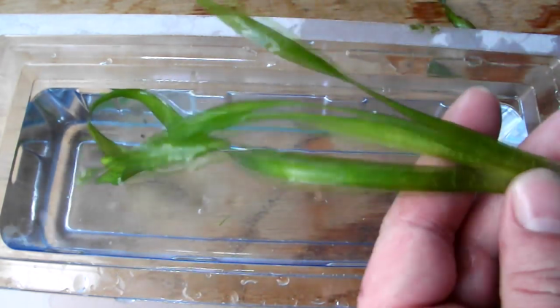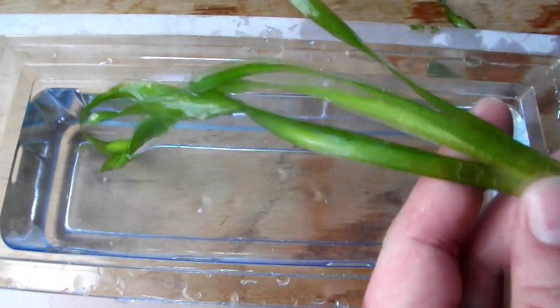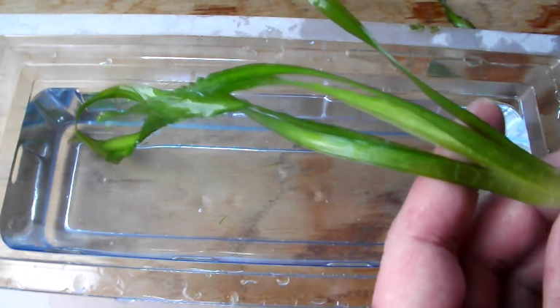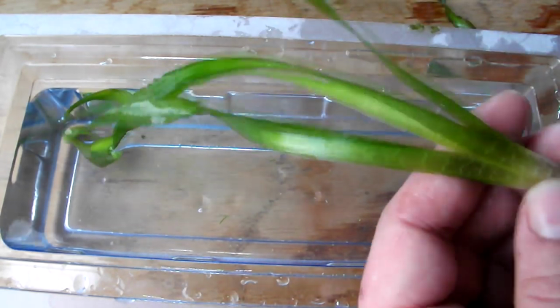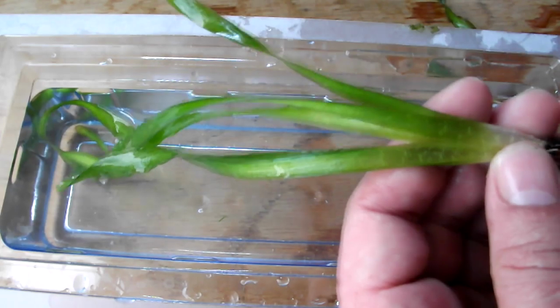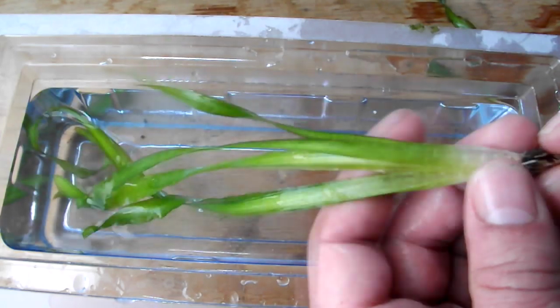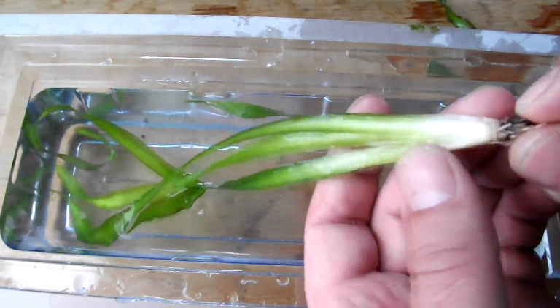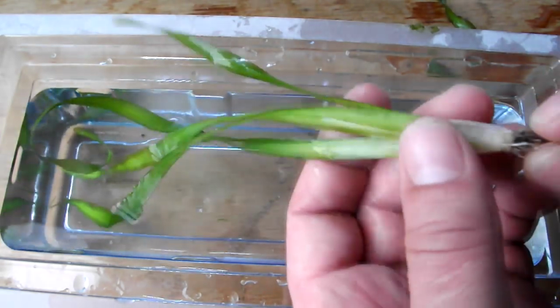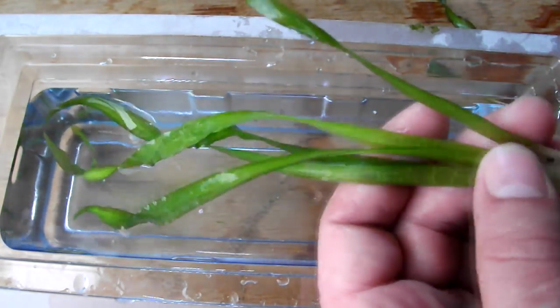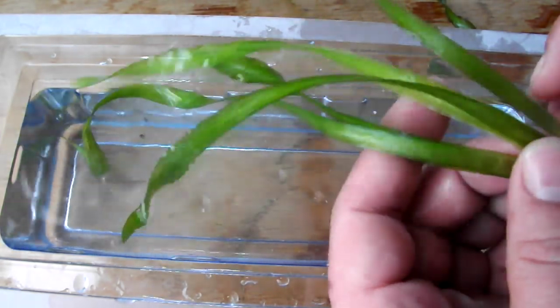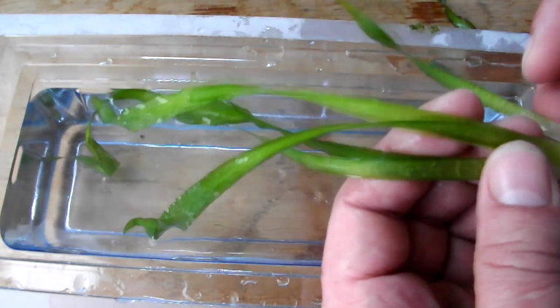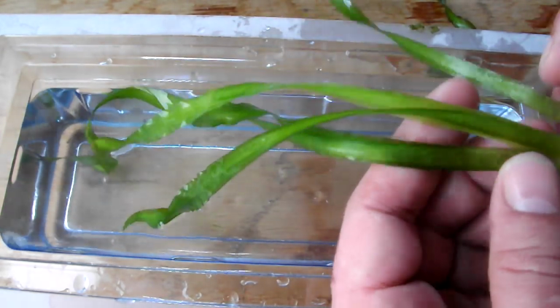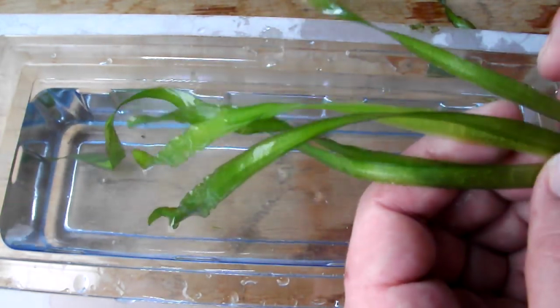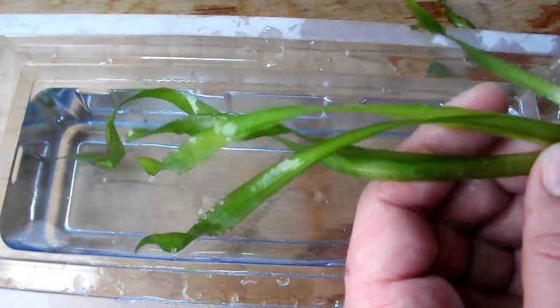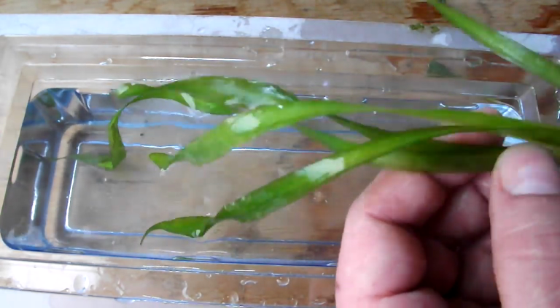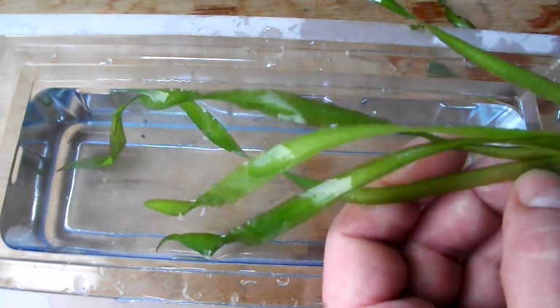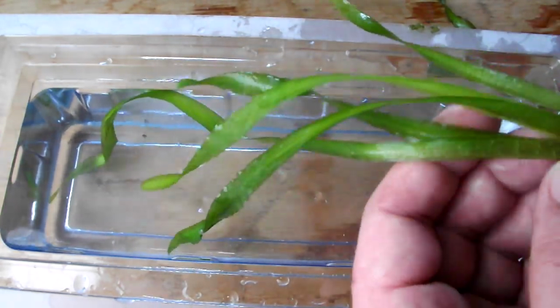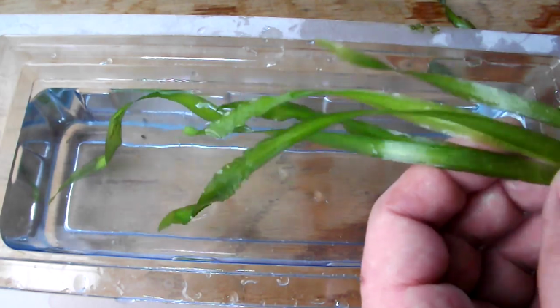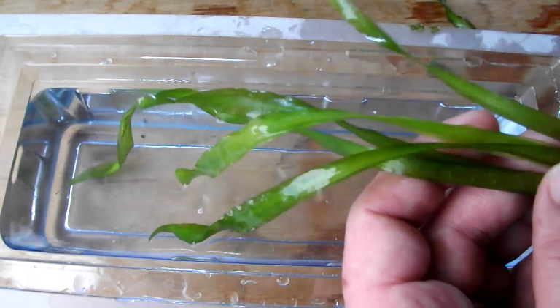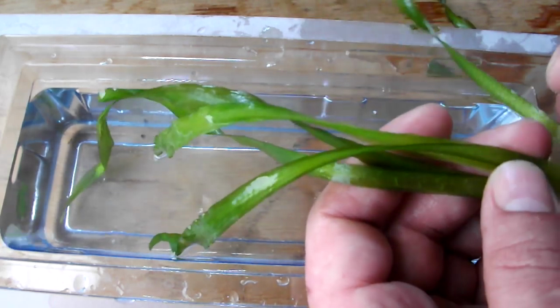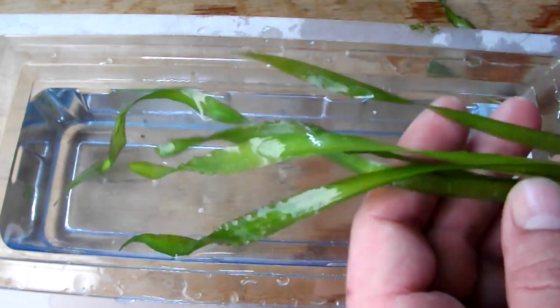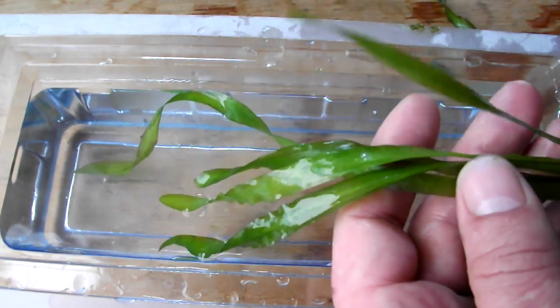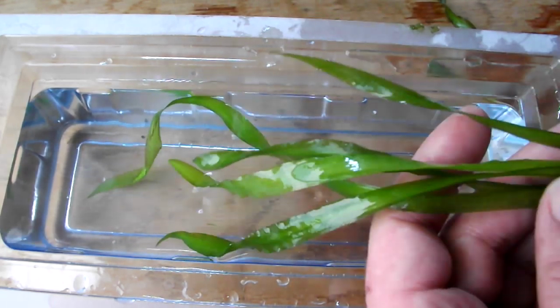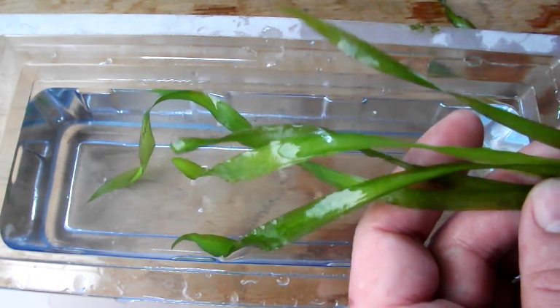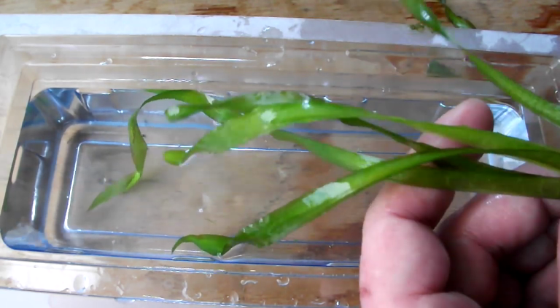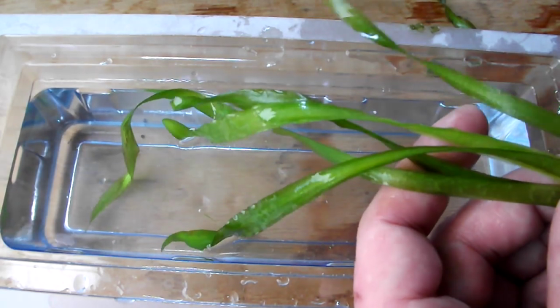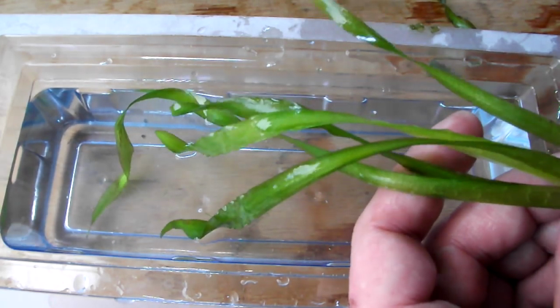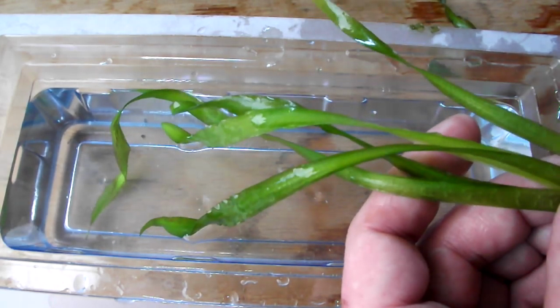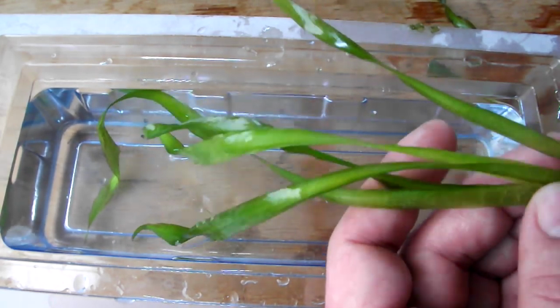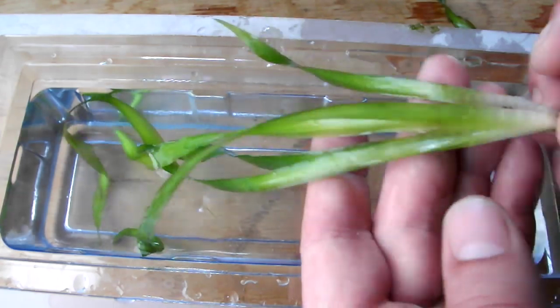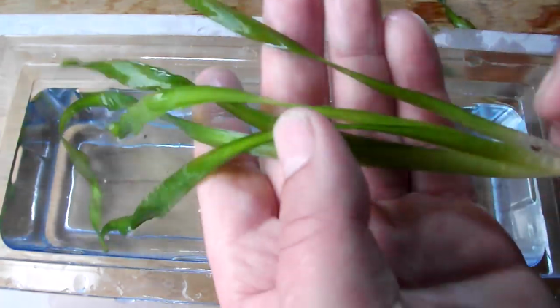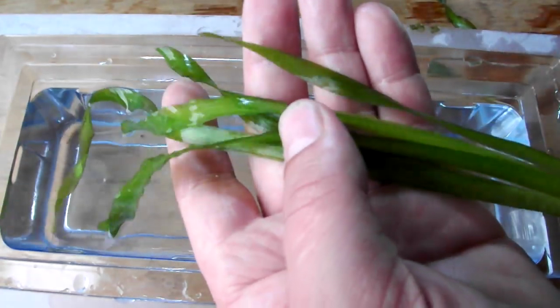If you find that it stops sending out runners, just peel back a few of the longer, older leaves and you should find that it will start sending runners out again.